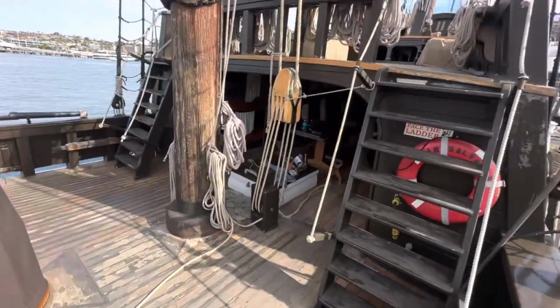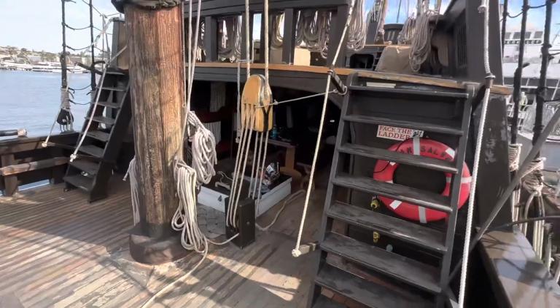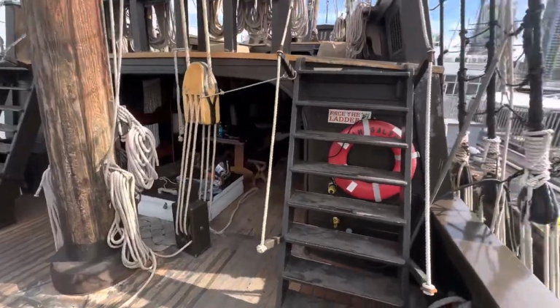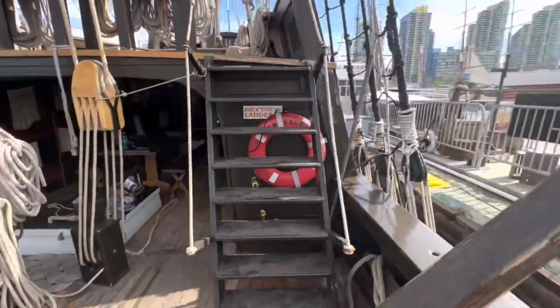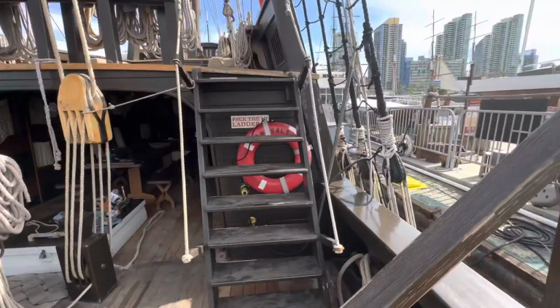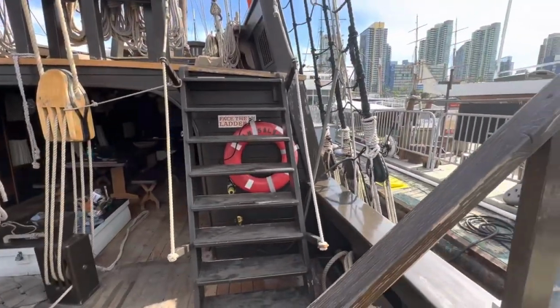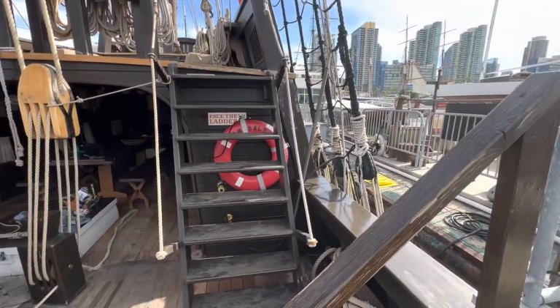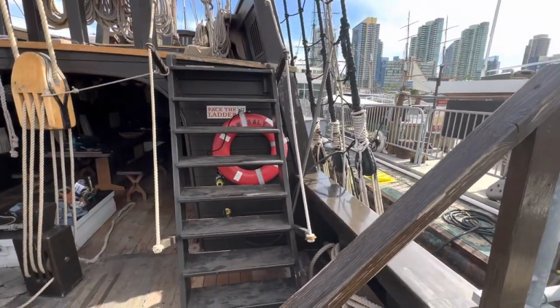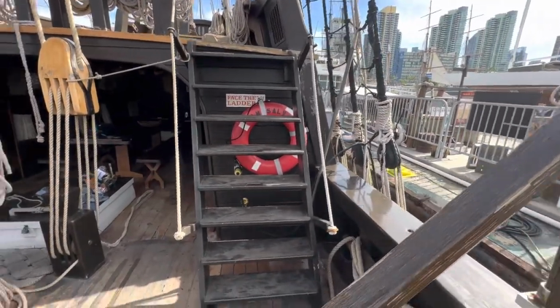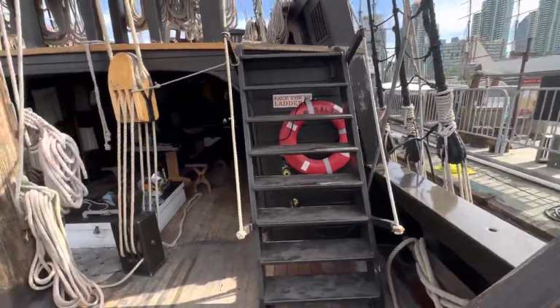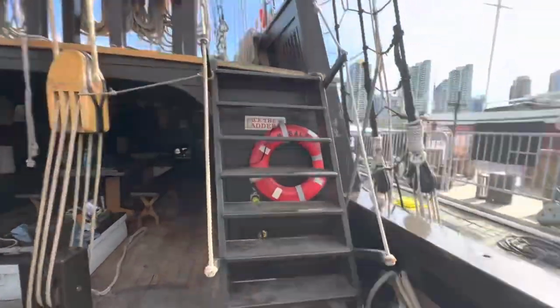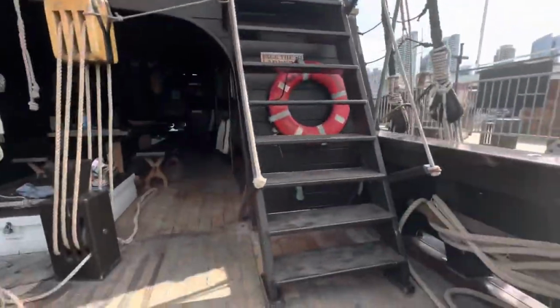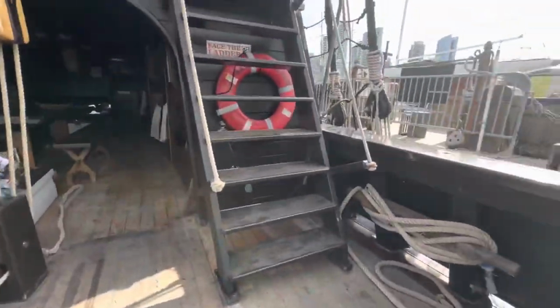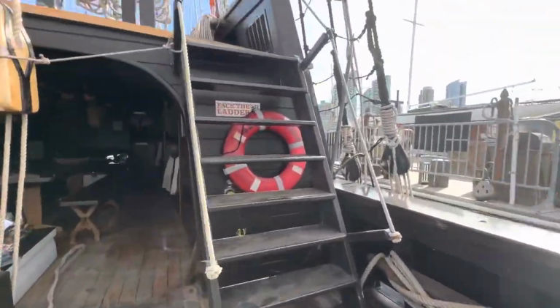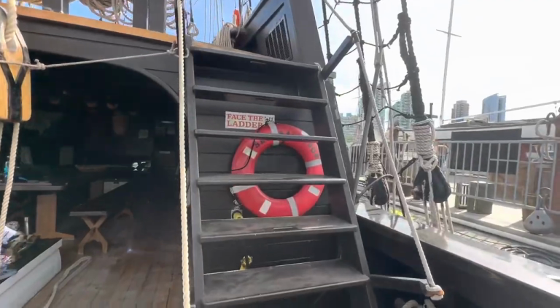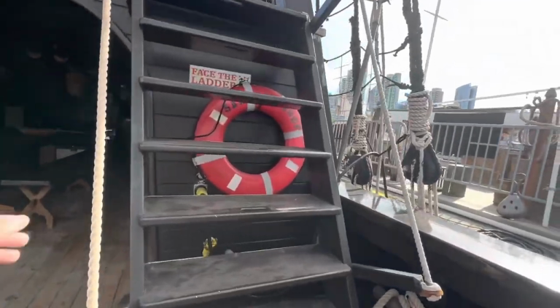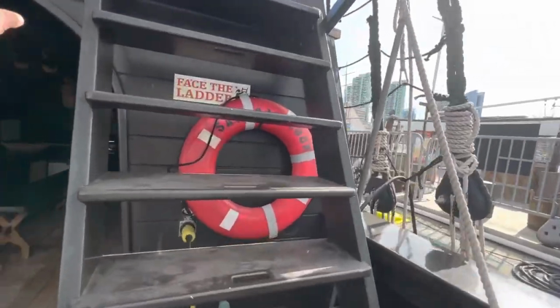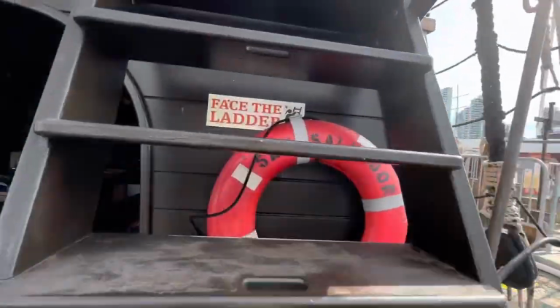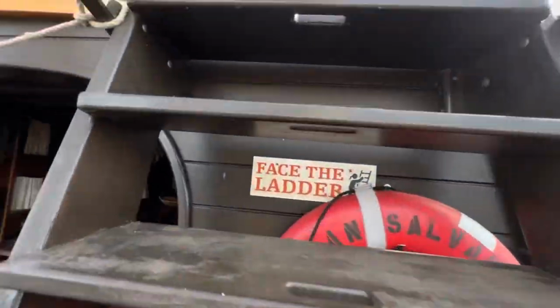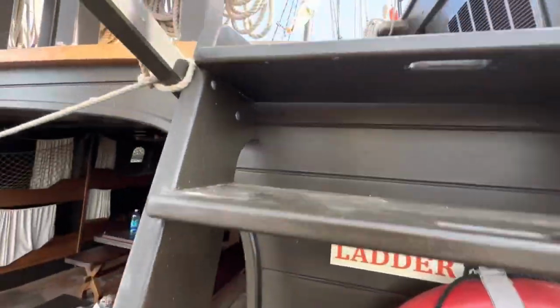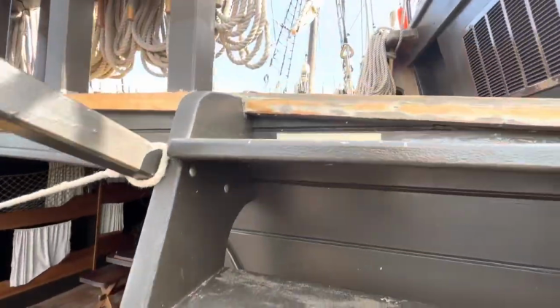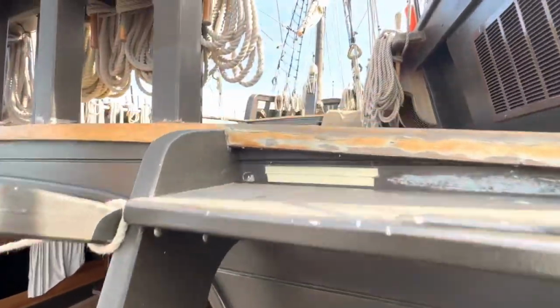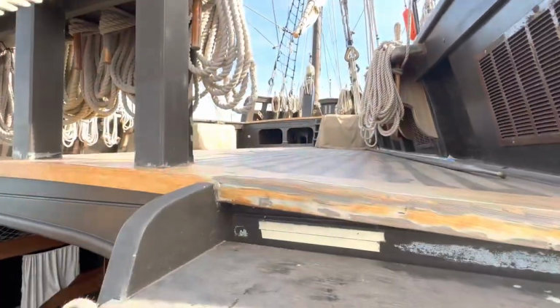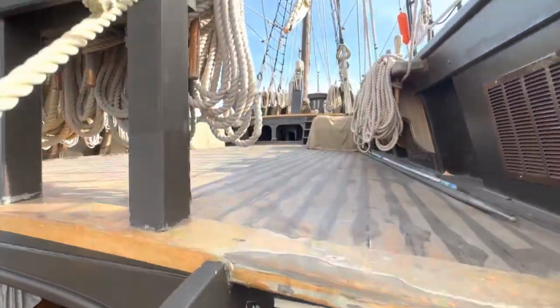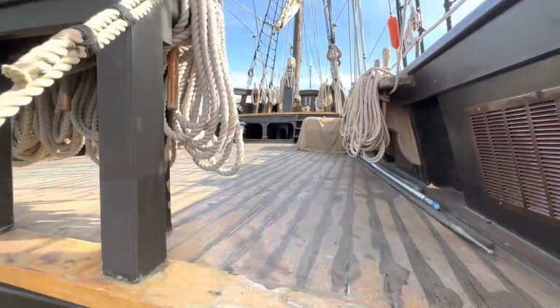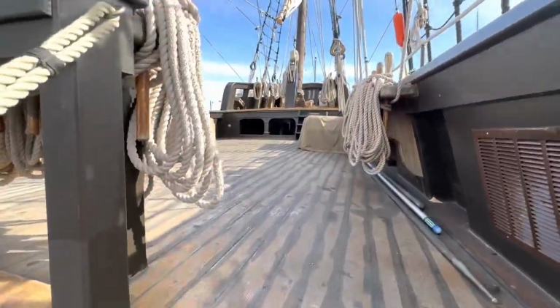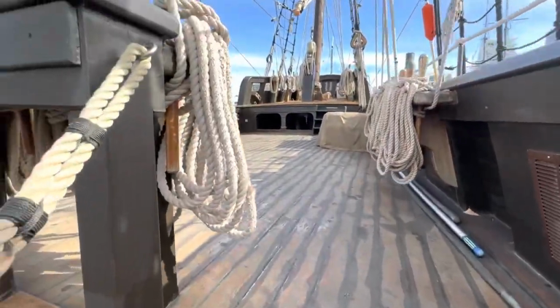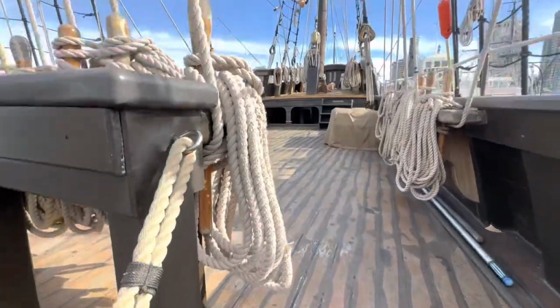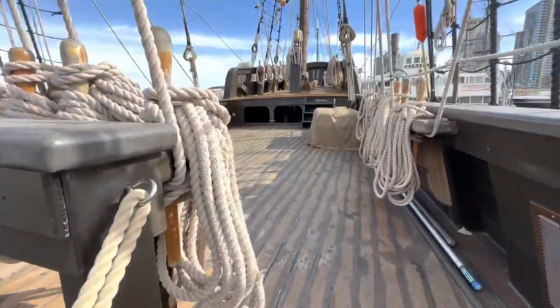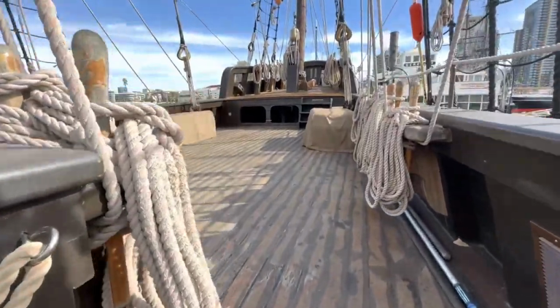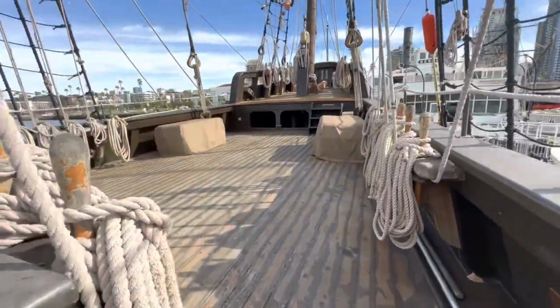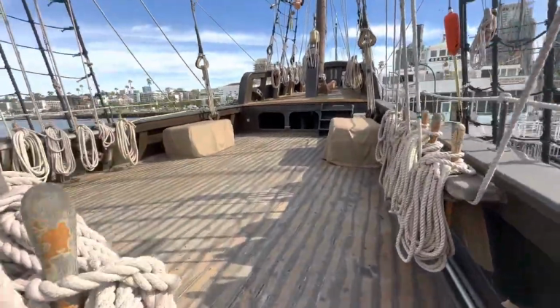Watch your step — we've got a line laid across the deck there. Don't roll your foot. The man working off — he usually doesn't drop stuff.